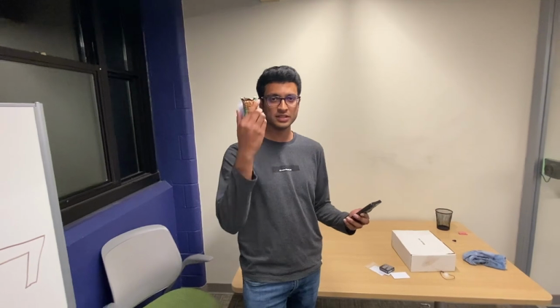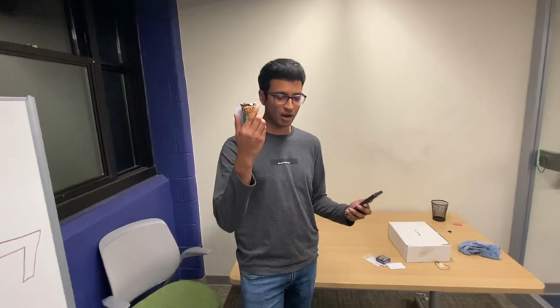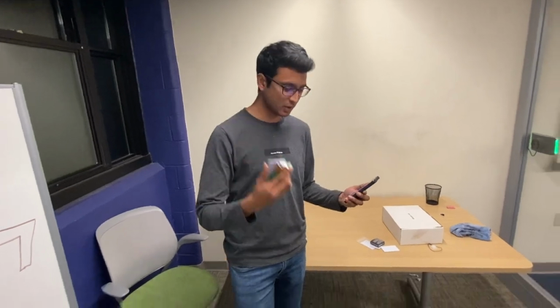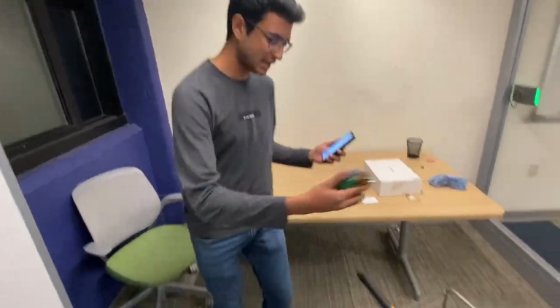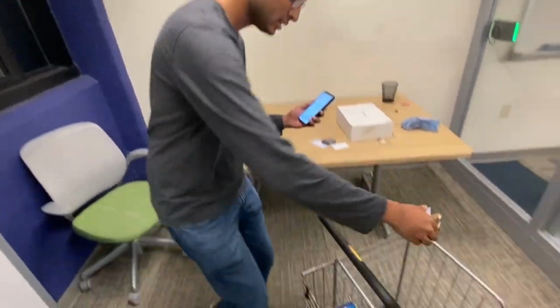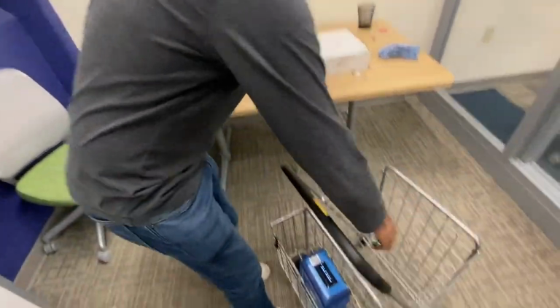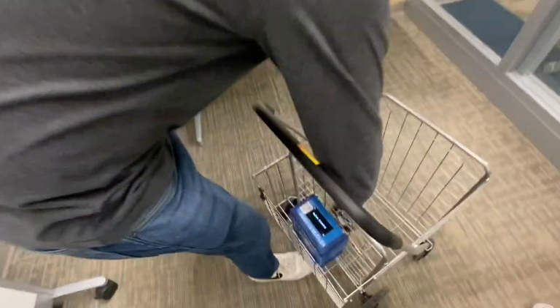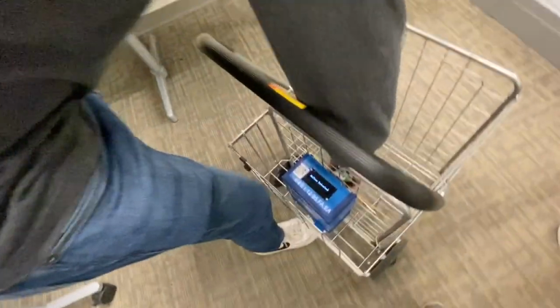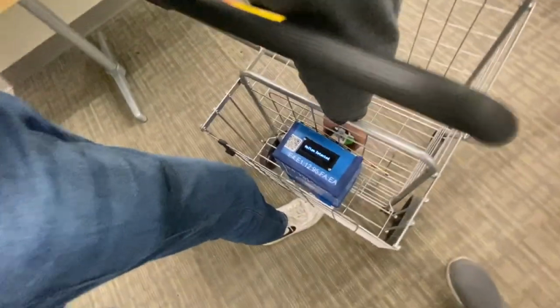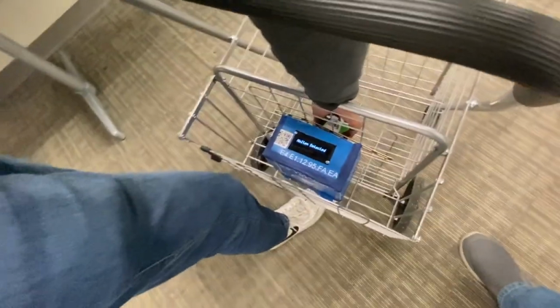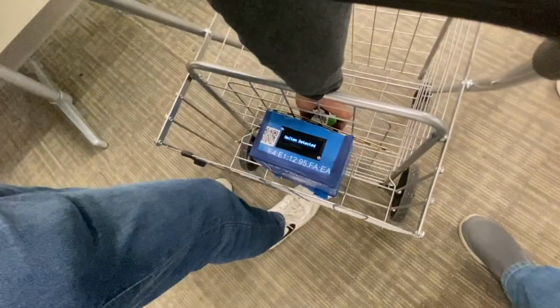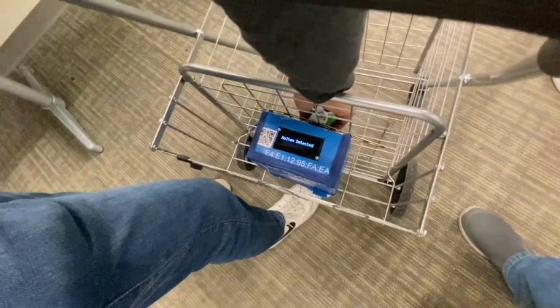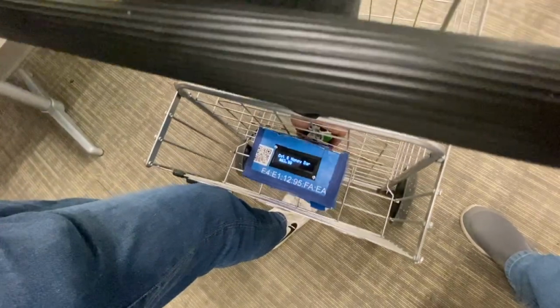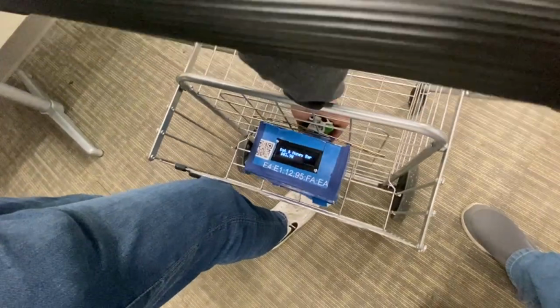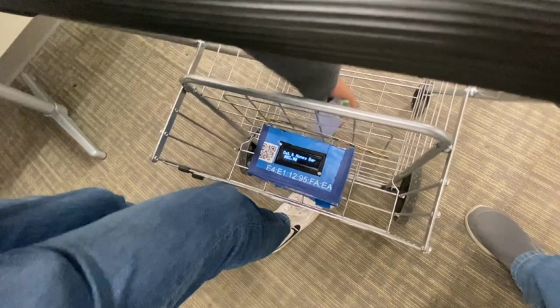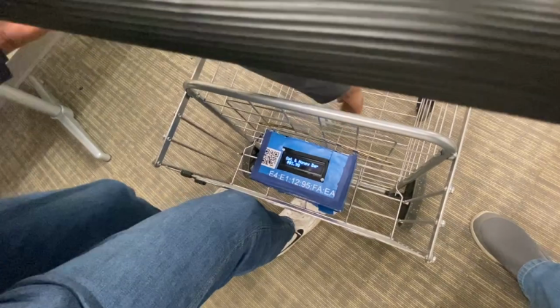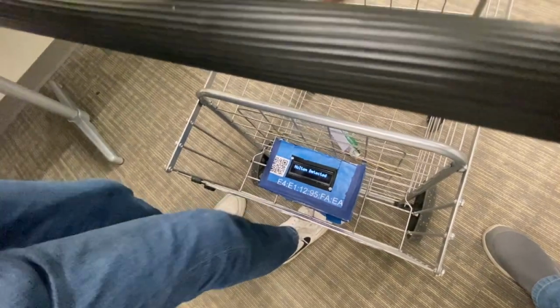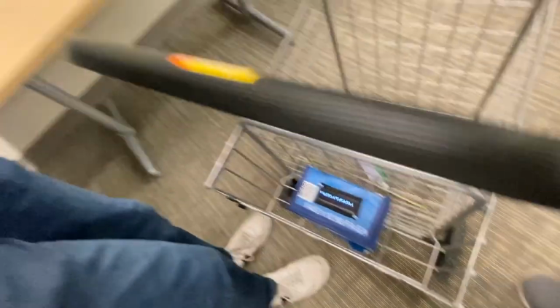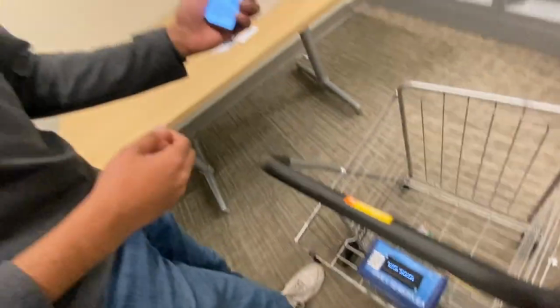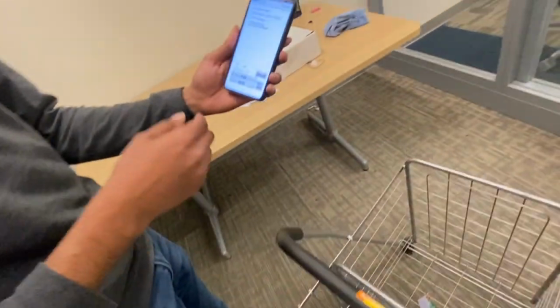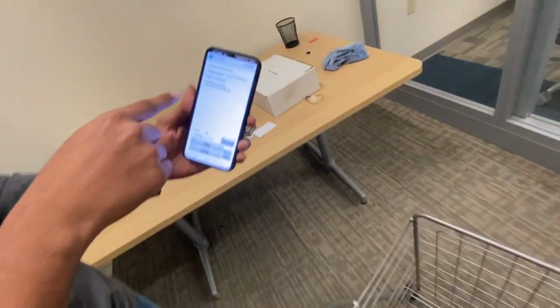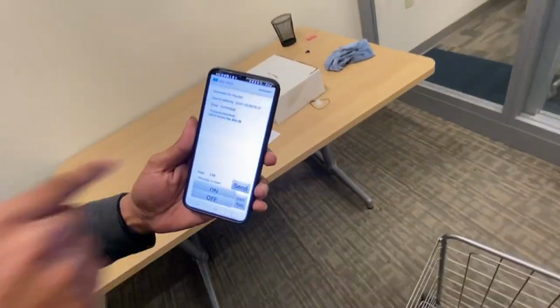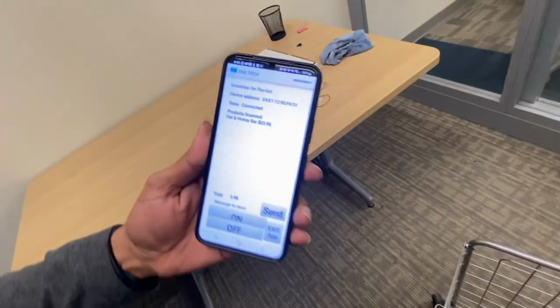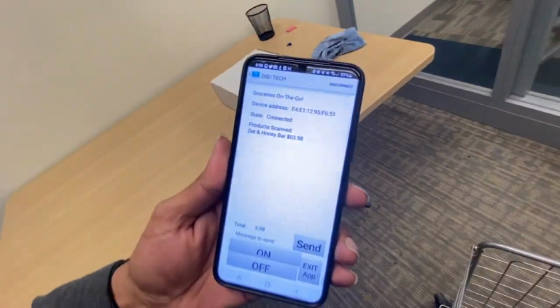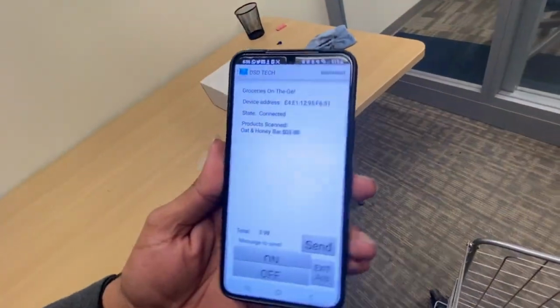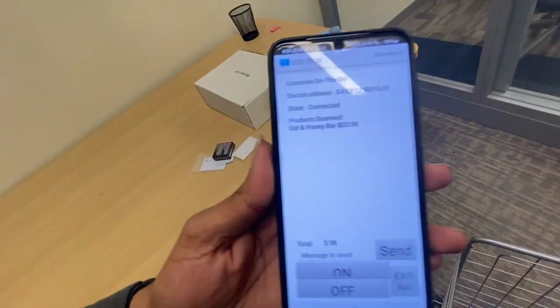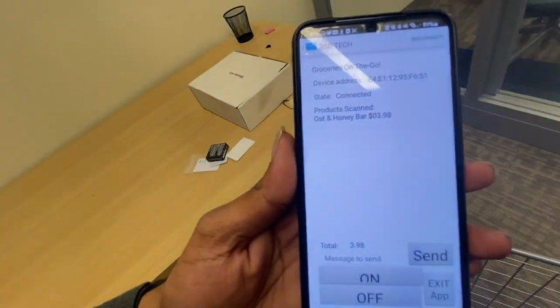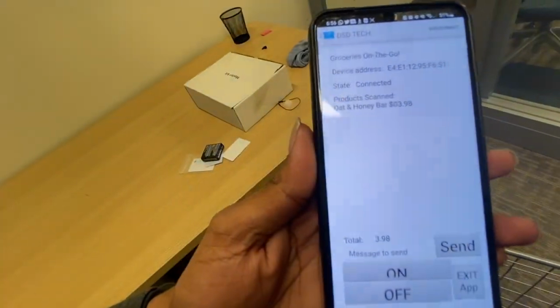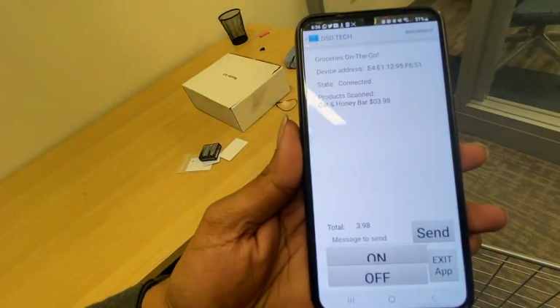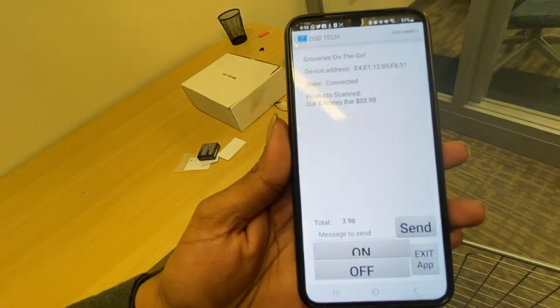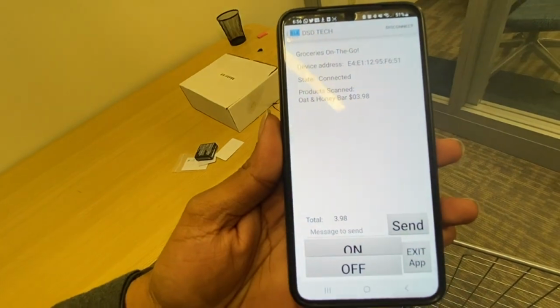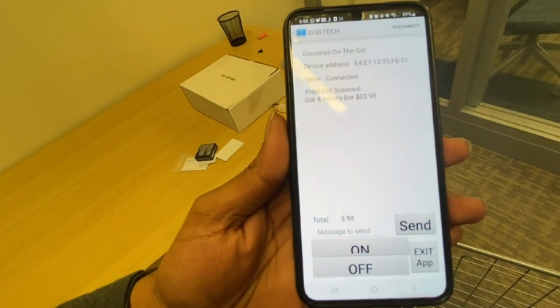This is the product. I'm going to scan it. And as we can see, the app registered the product along with the total being shown.